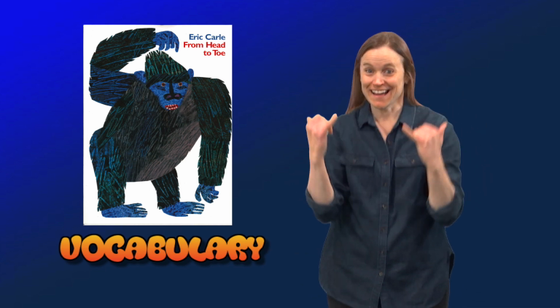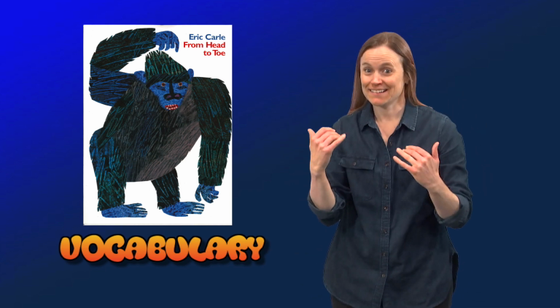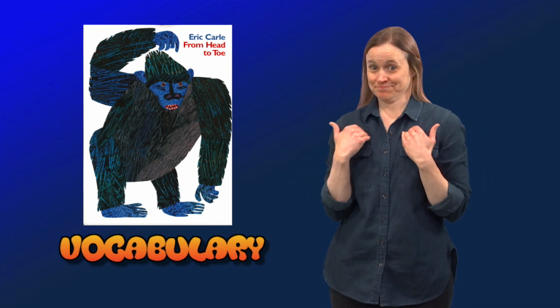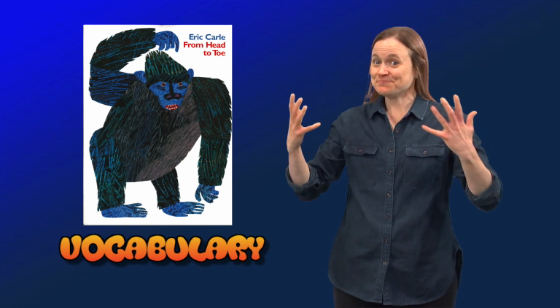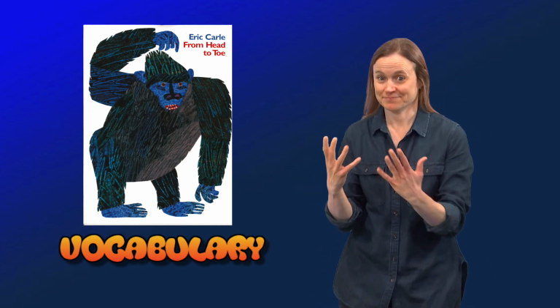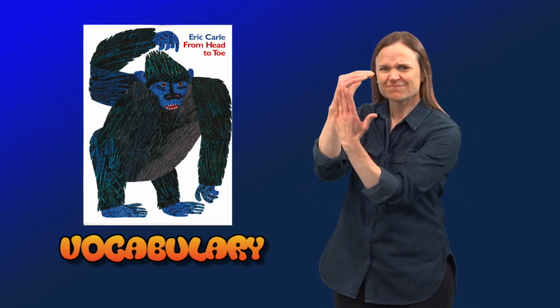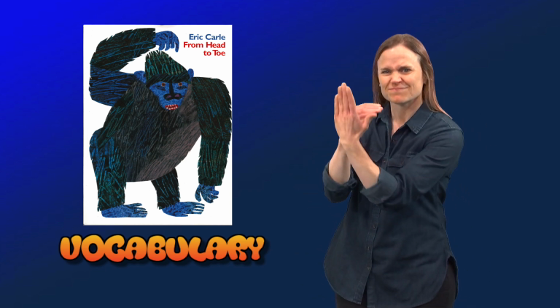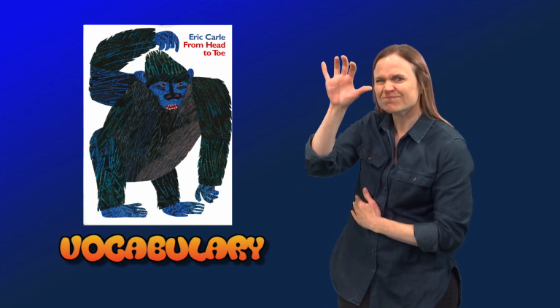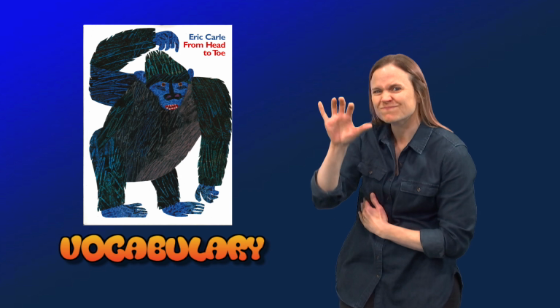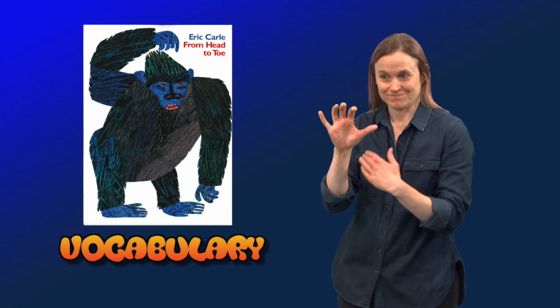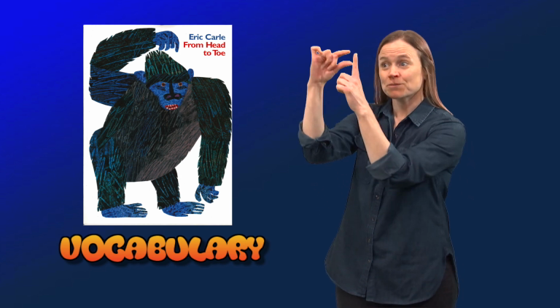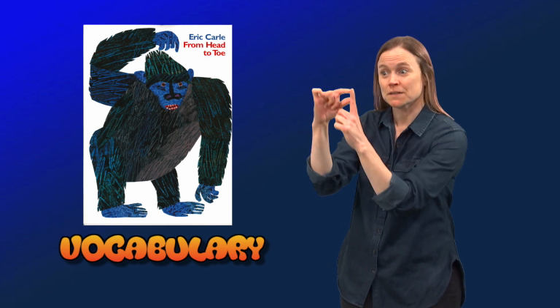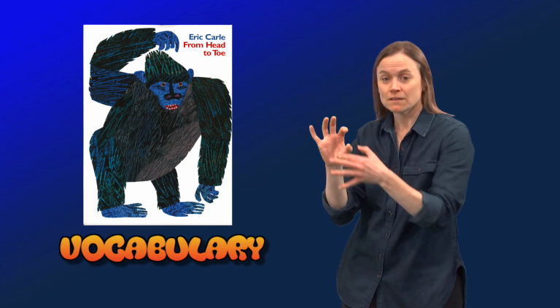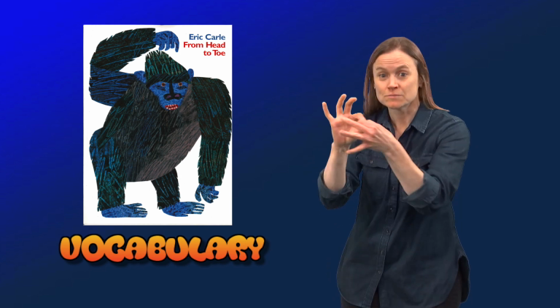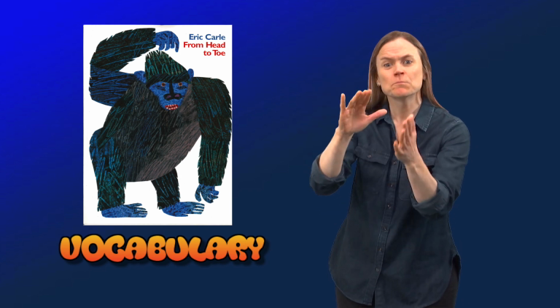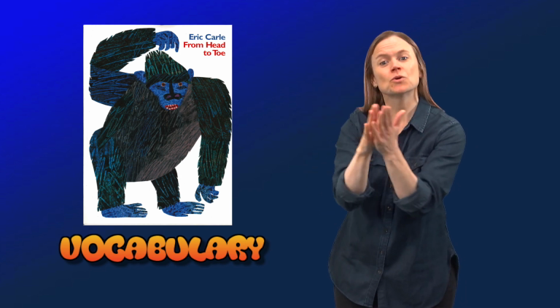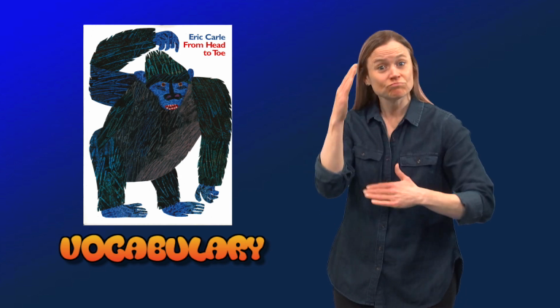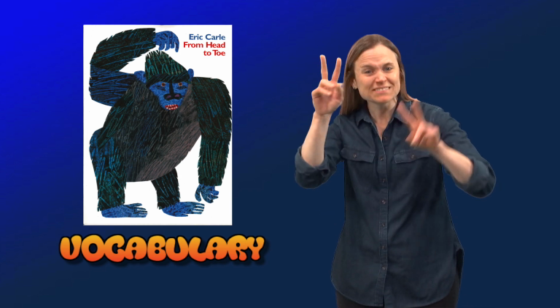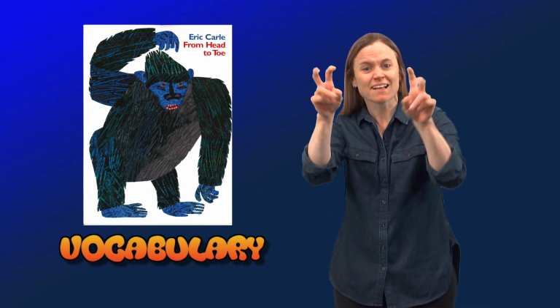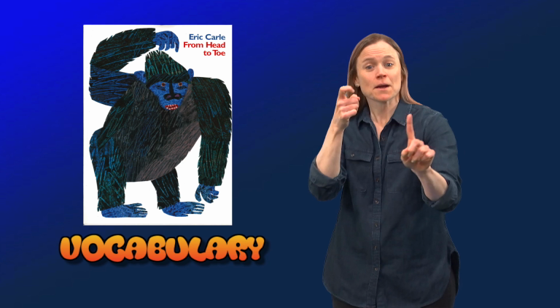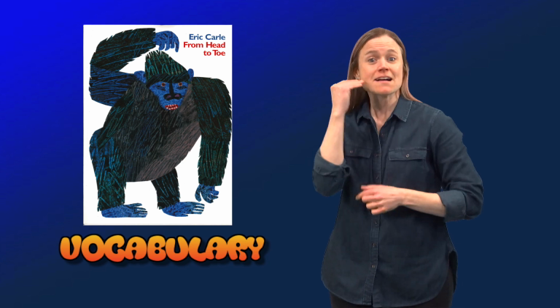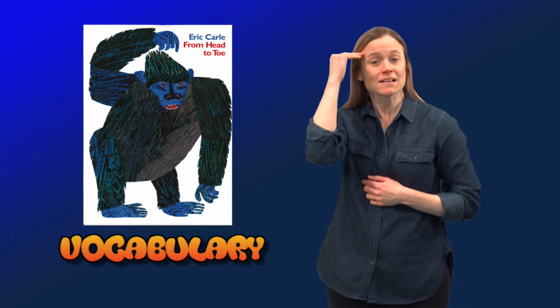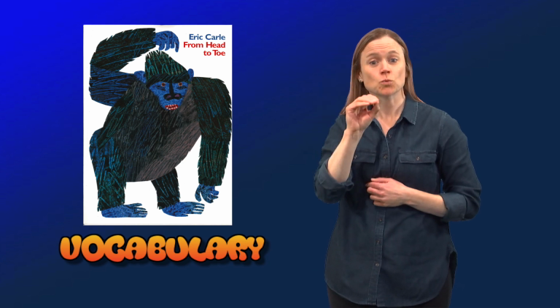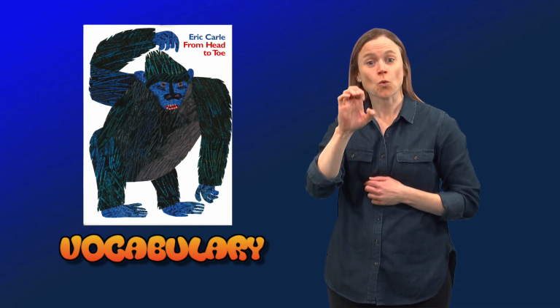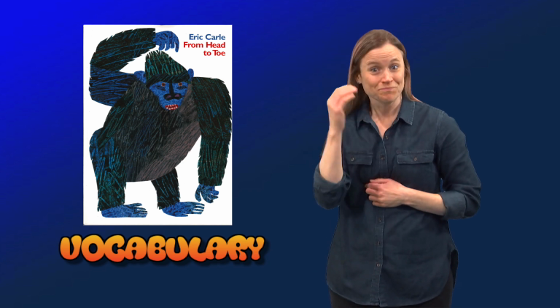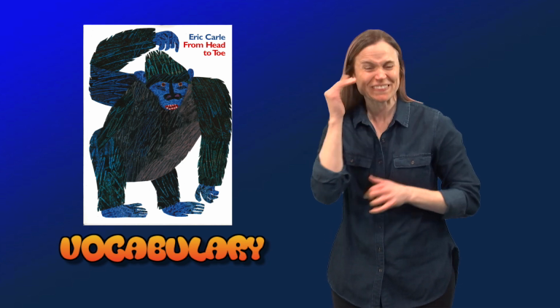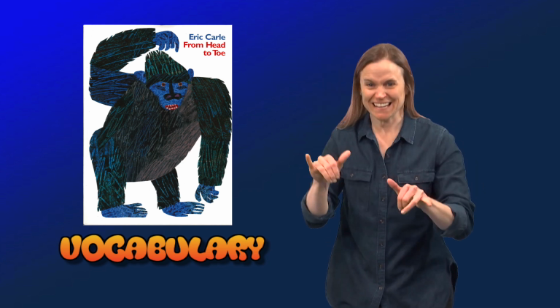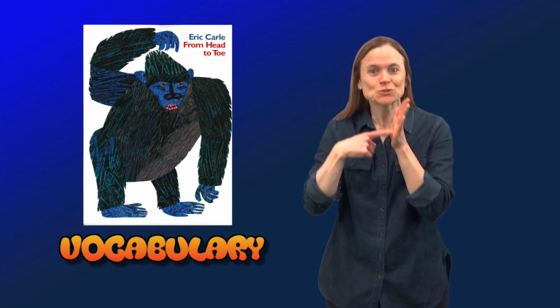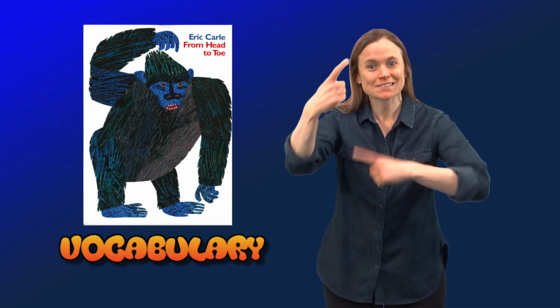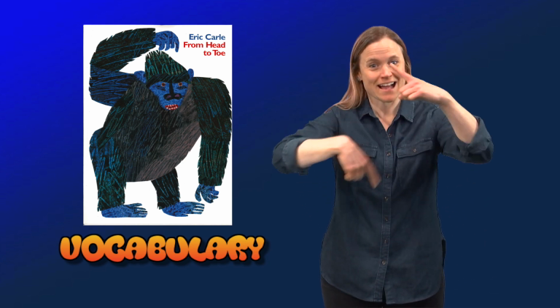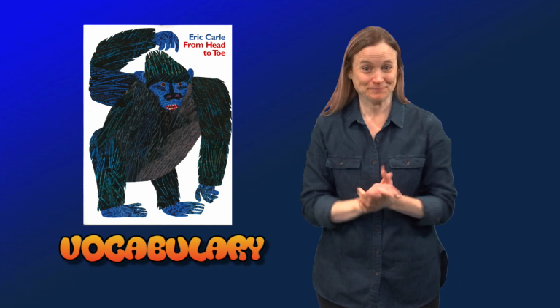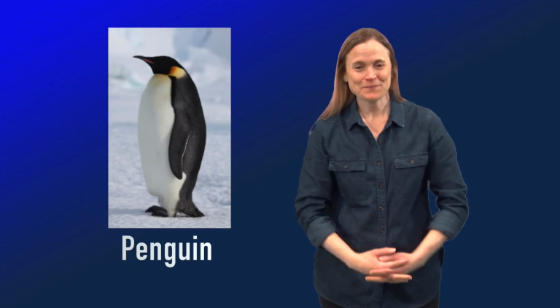Hello! I have a list of vocabulary words related to the story from Head to Toe. I'm going to show you the signs.